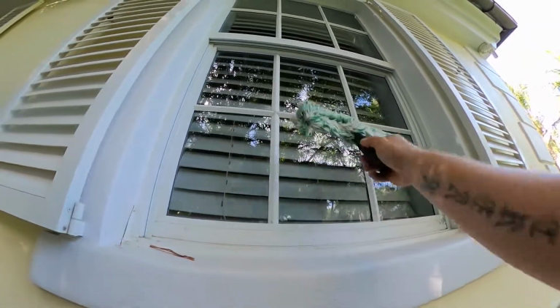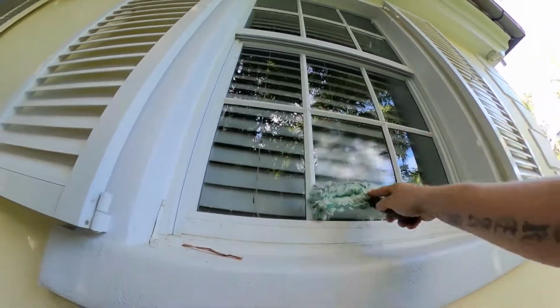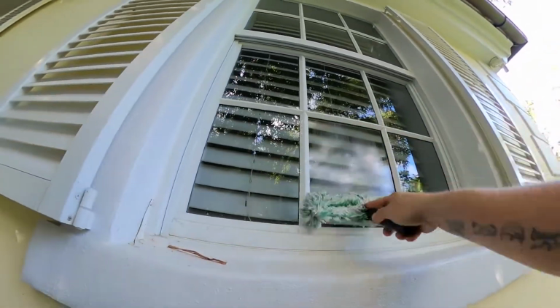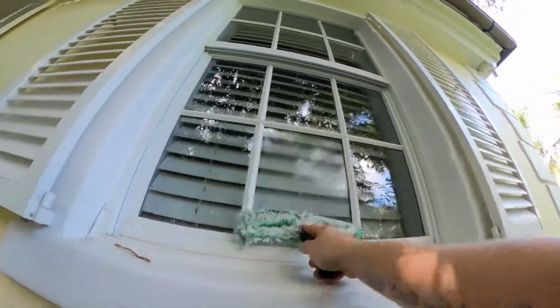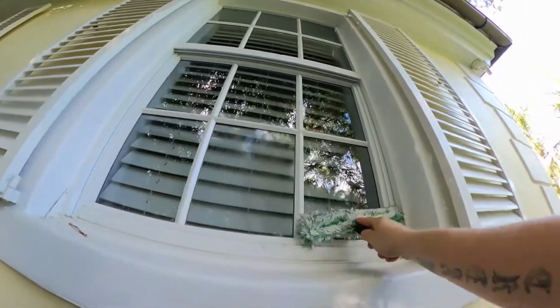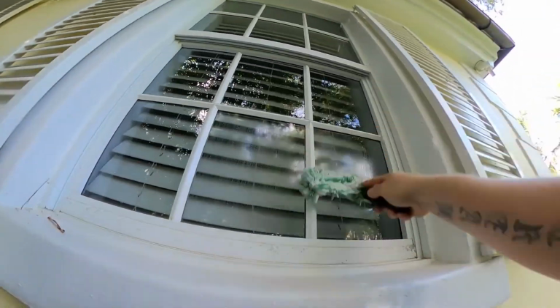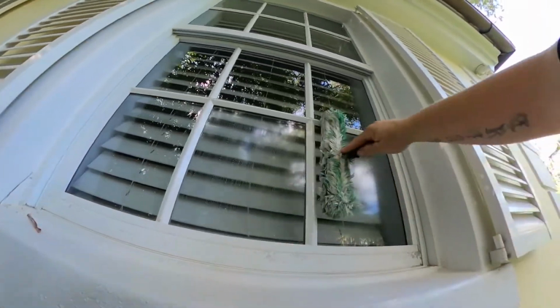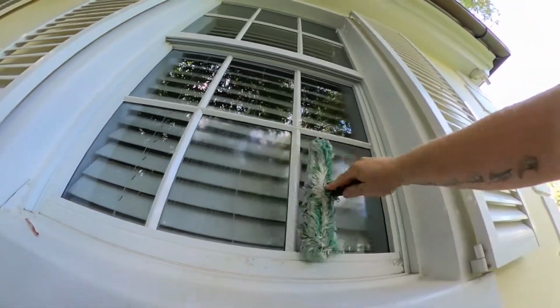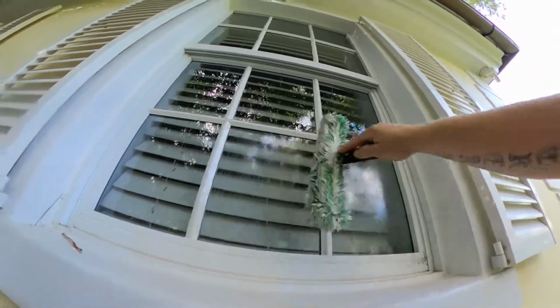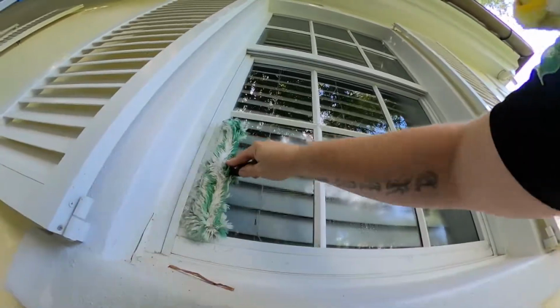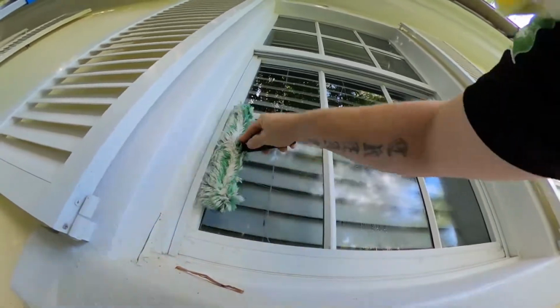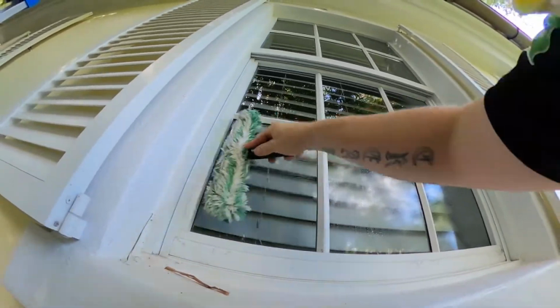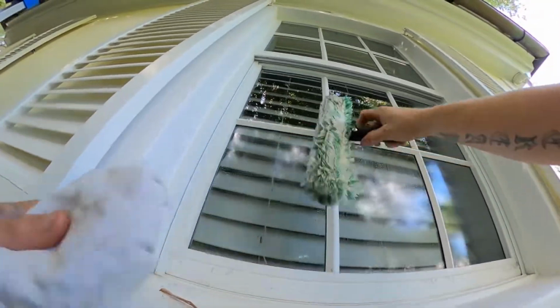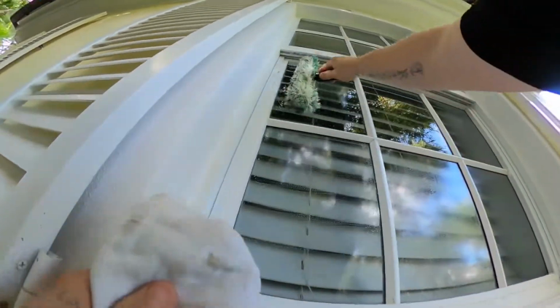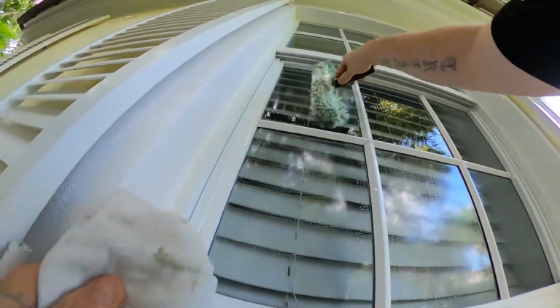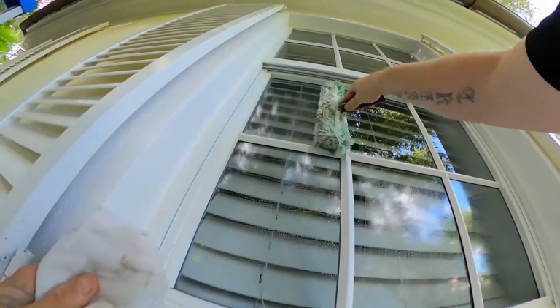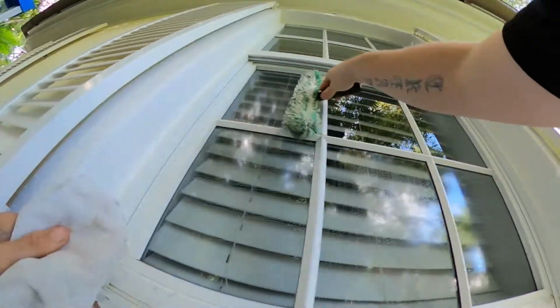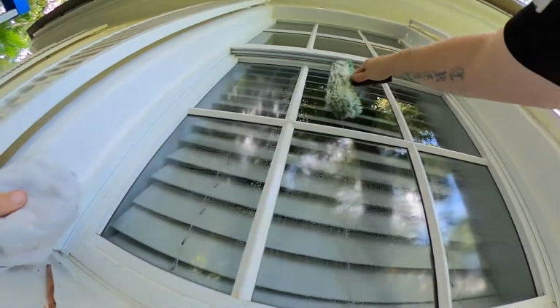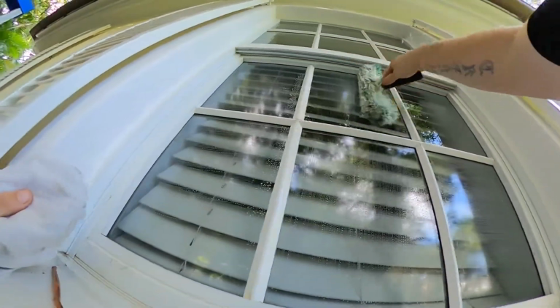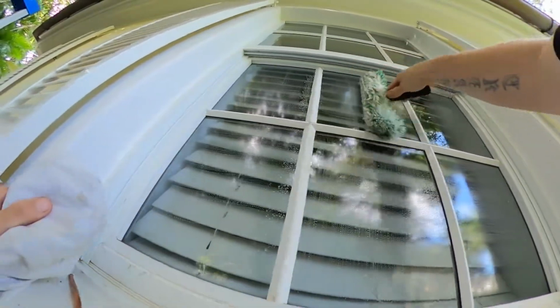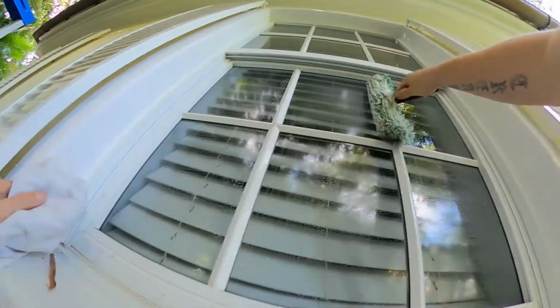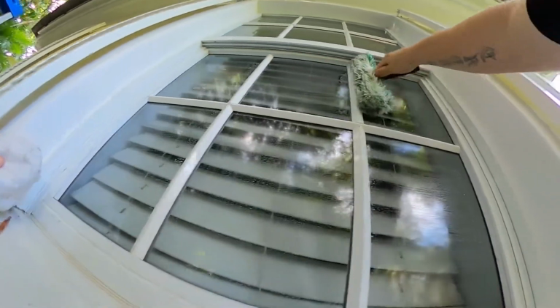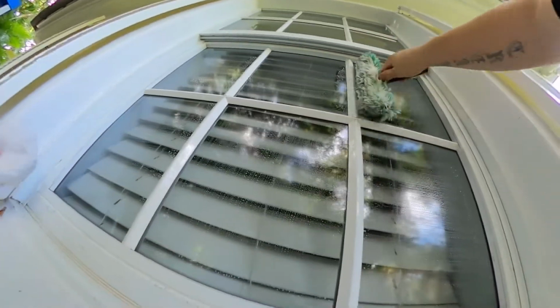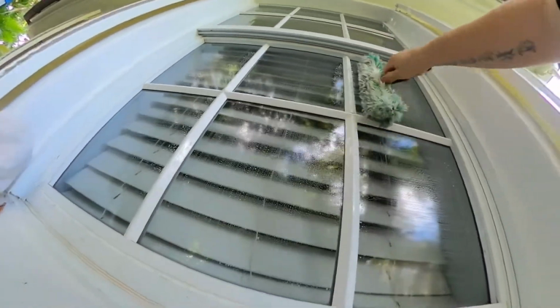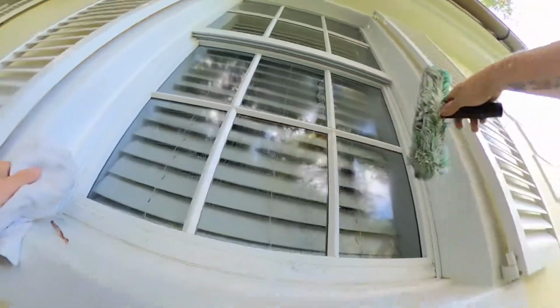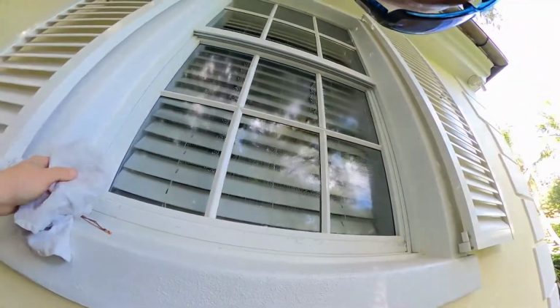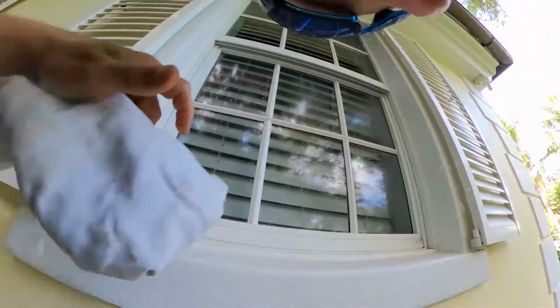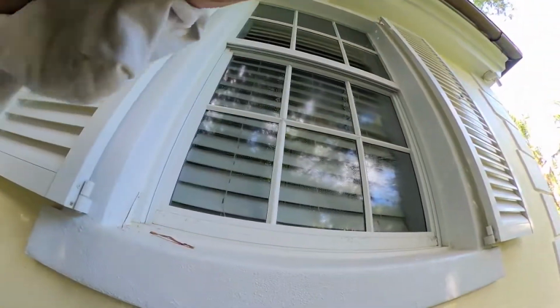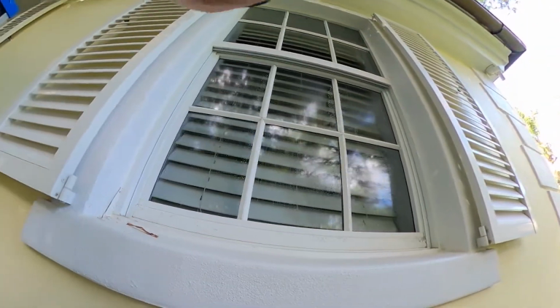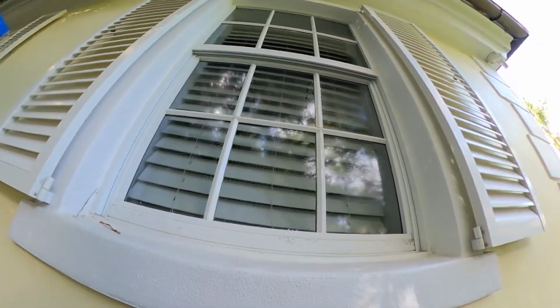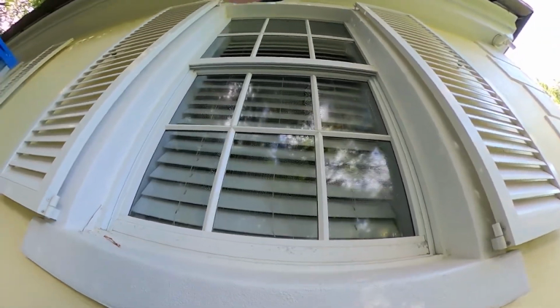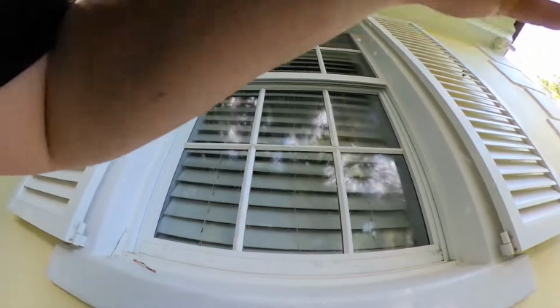These tend to be the most difficult style windows for beginners. These windows don't require a razor blade. If there was paint or anything stuck on this glass that required more scrubbing power than this mop can provide, then we would use a razor blade.